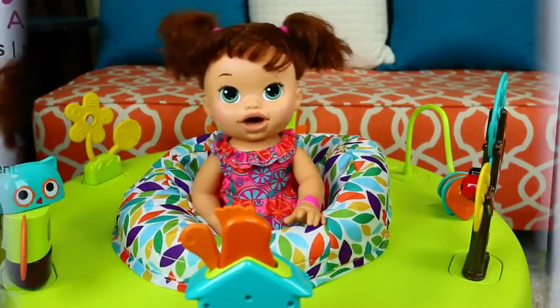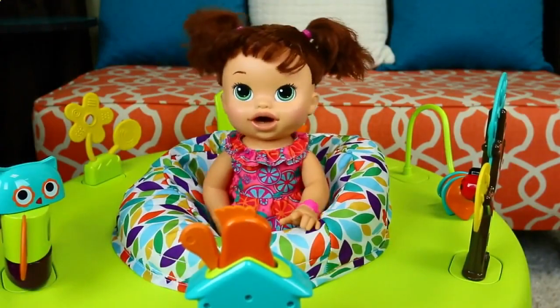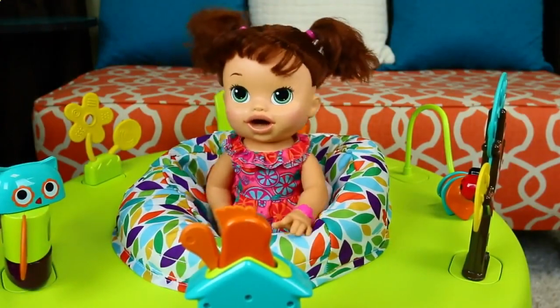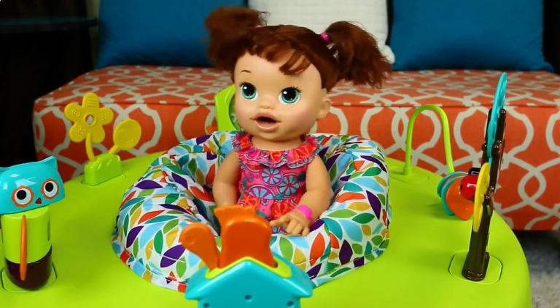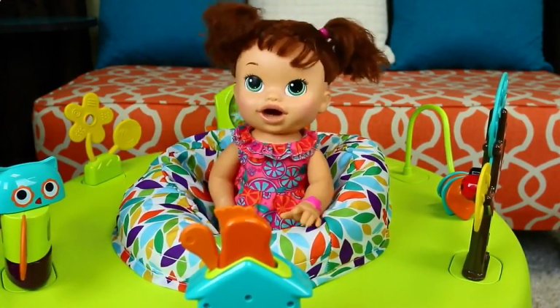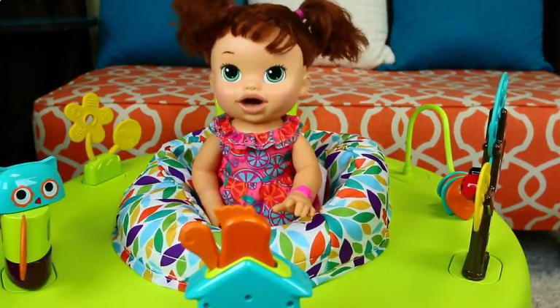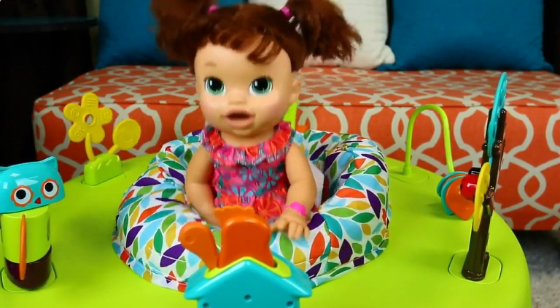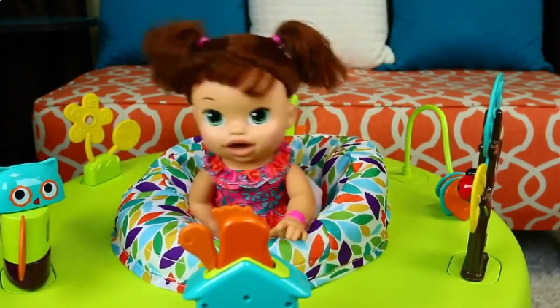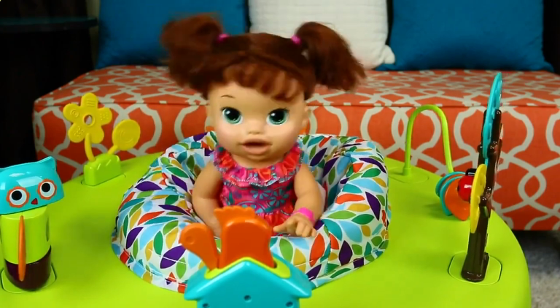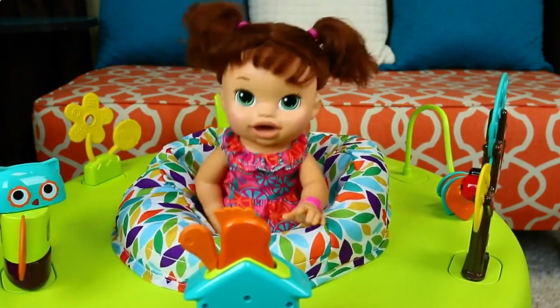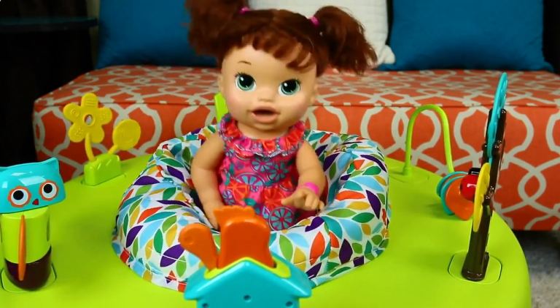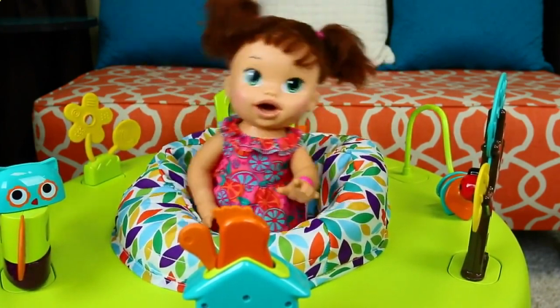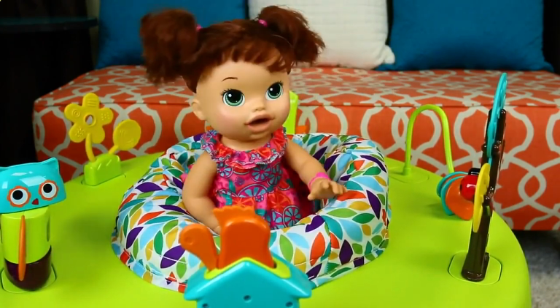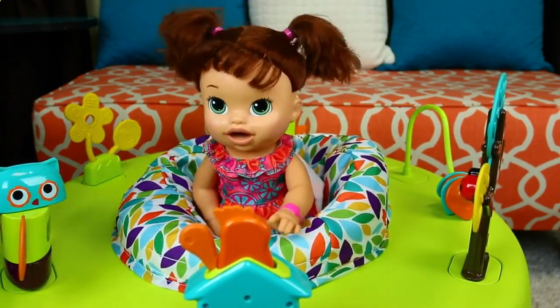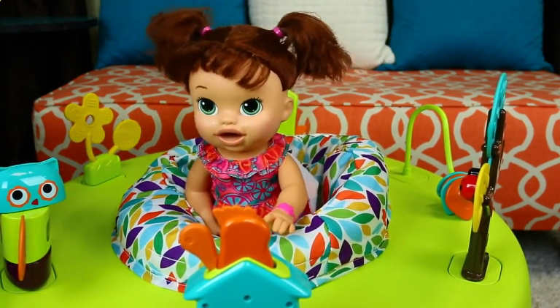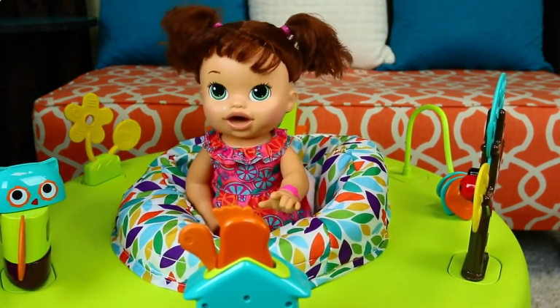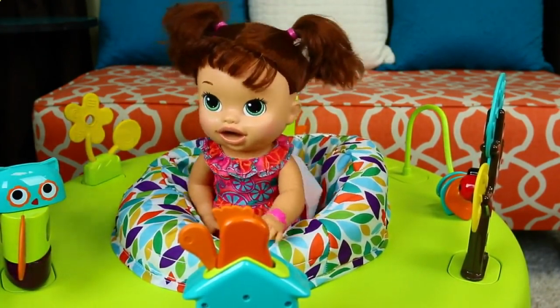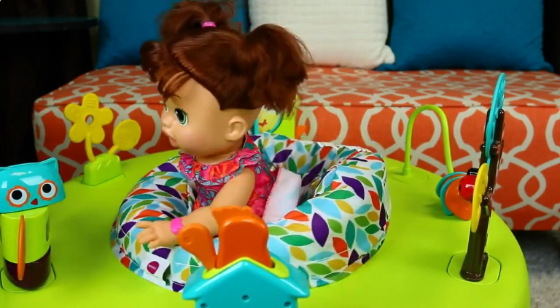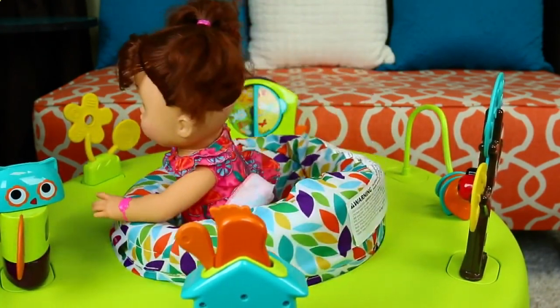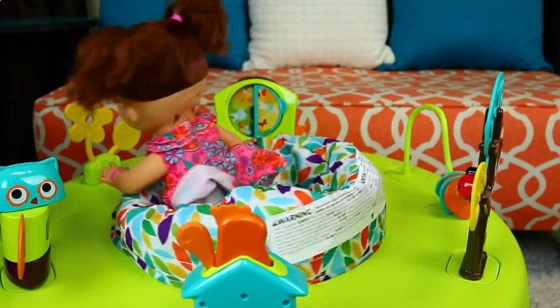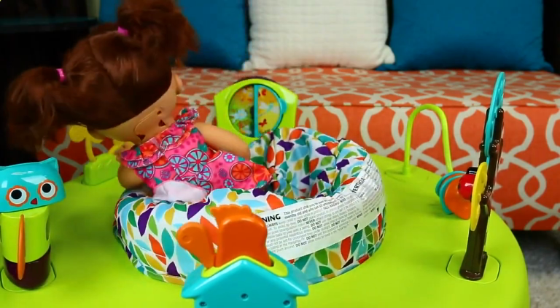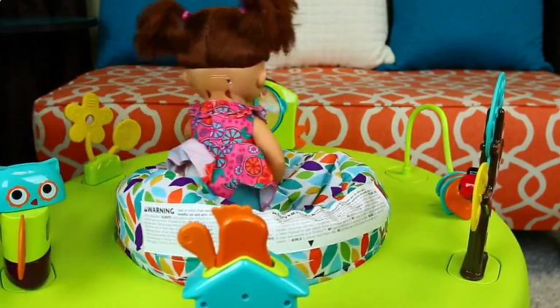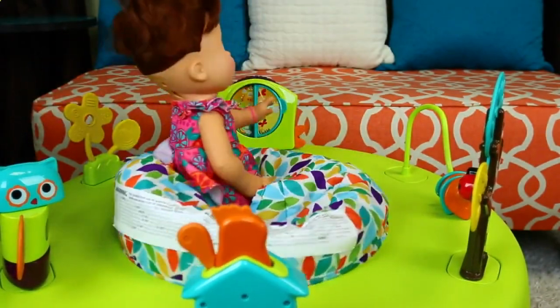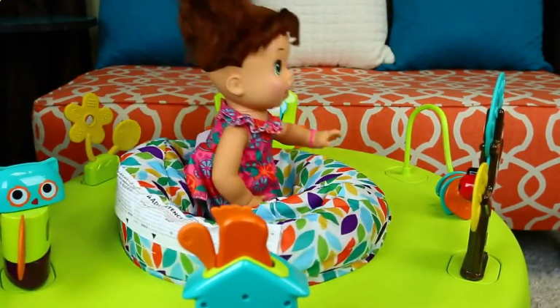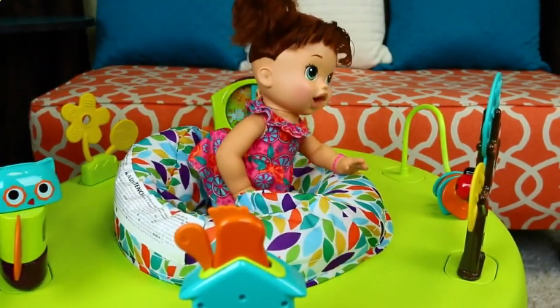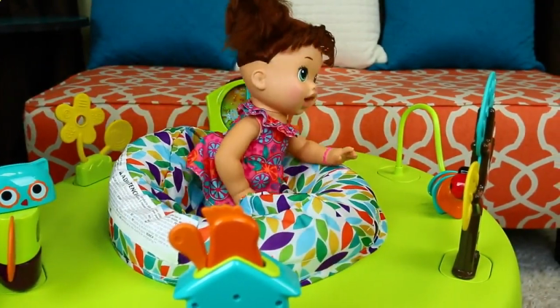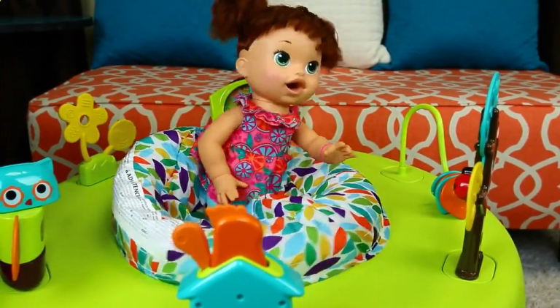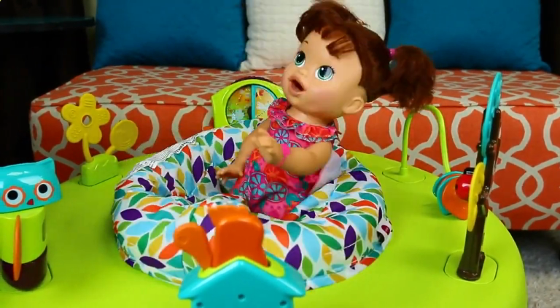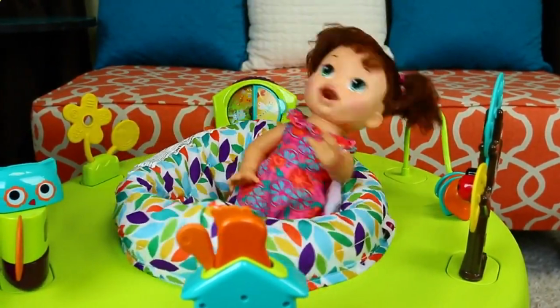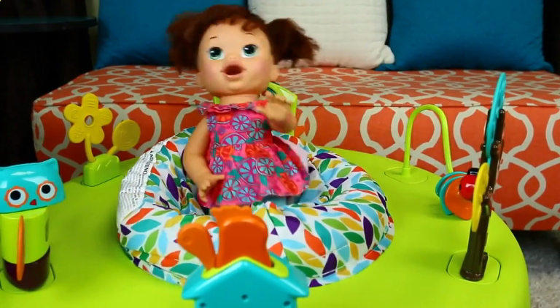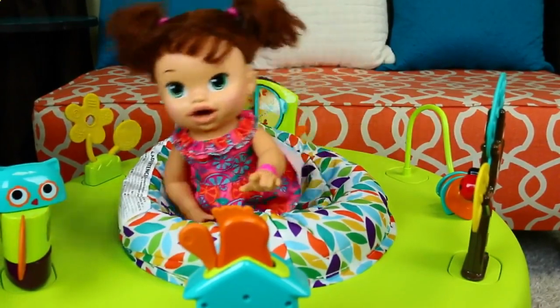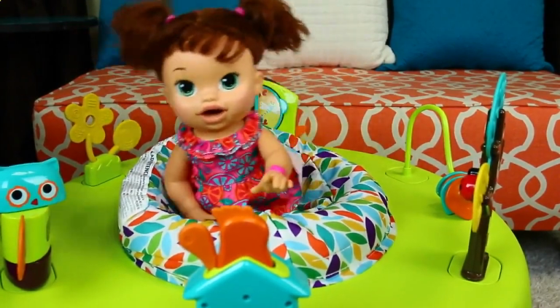Here is our awesome Port-a-Play all set up, and I can bounce and bounce and bounce in it. Woohoo! It's so fun! And I can also turn in it. Look at this. Woohoo! I'm going to get so dizzy. Oh, this Port-a-Play is so cute!